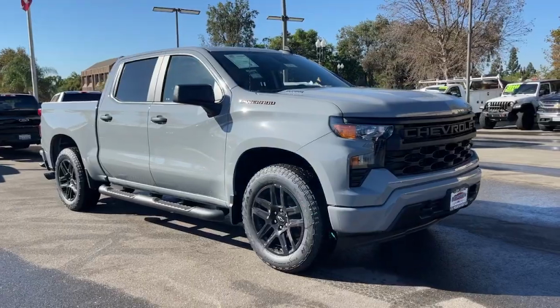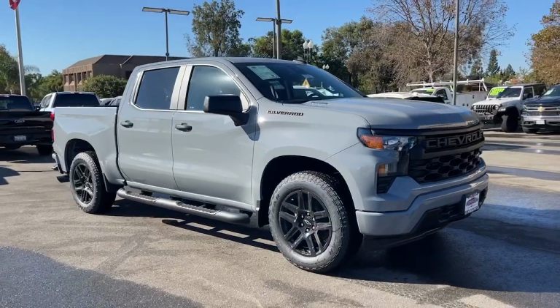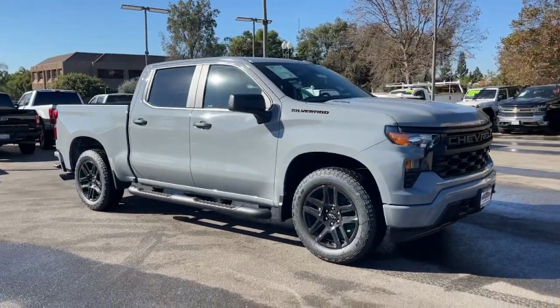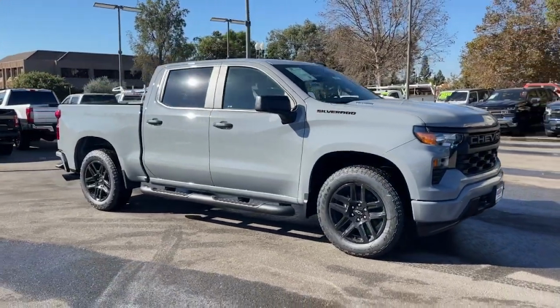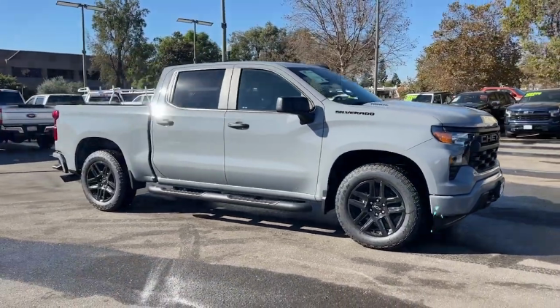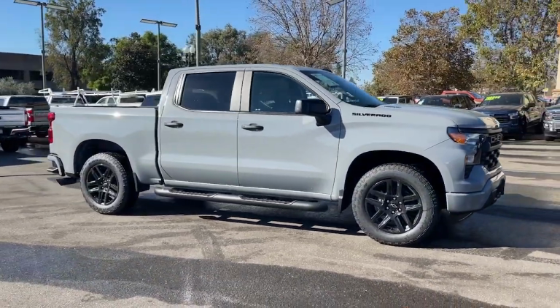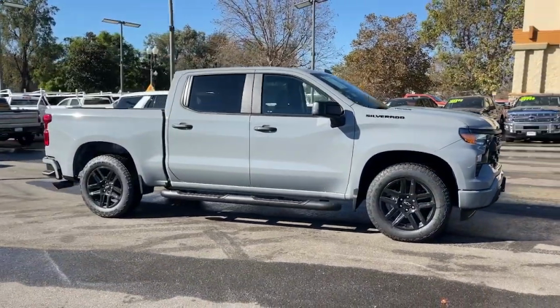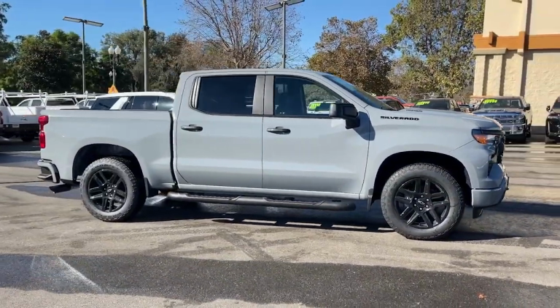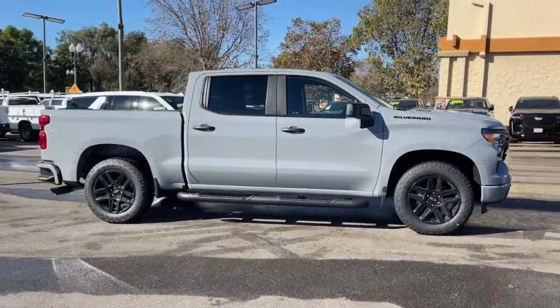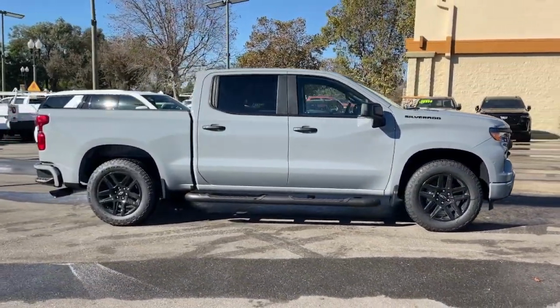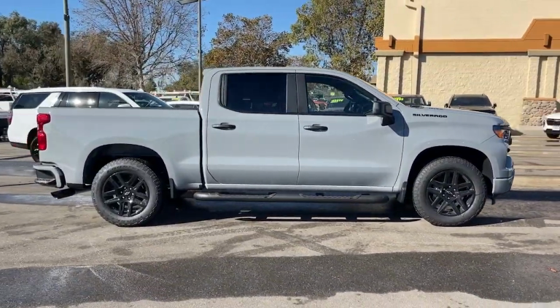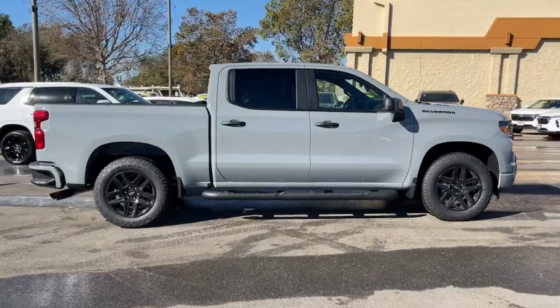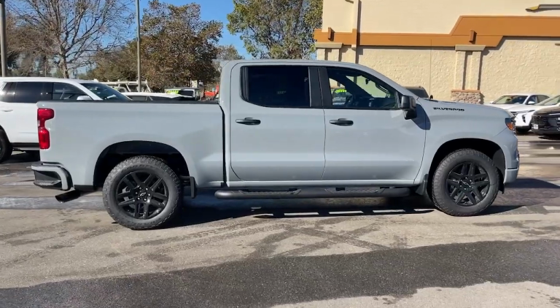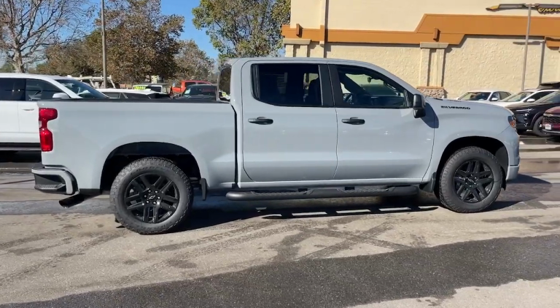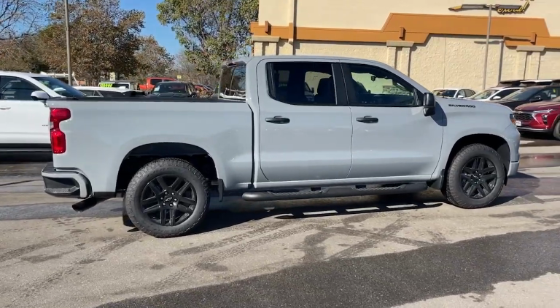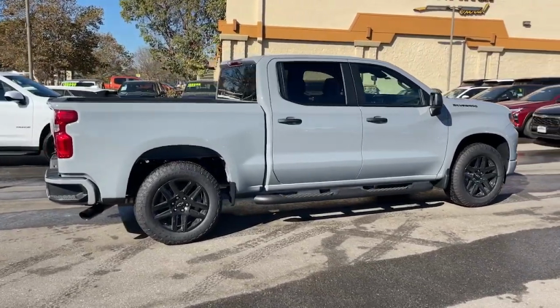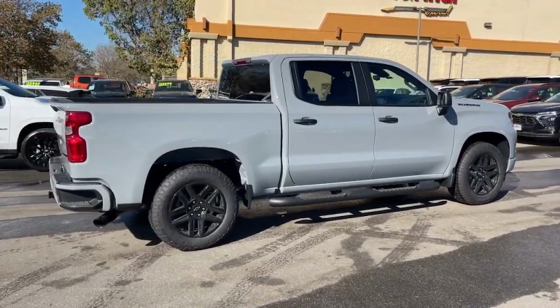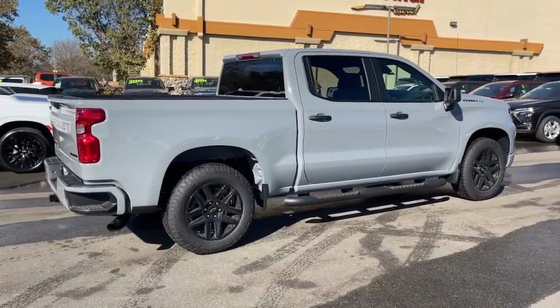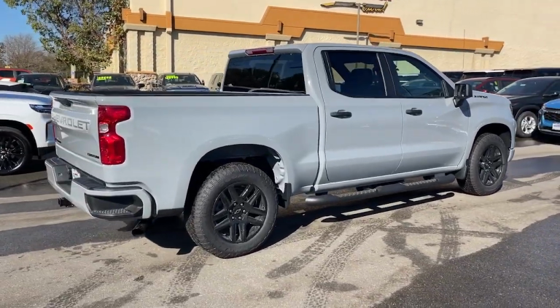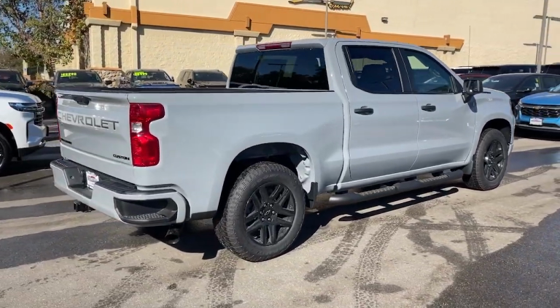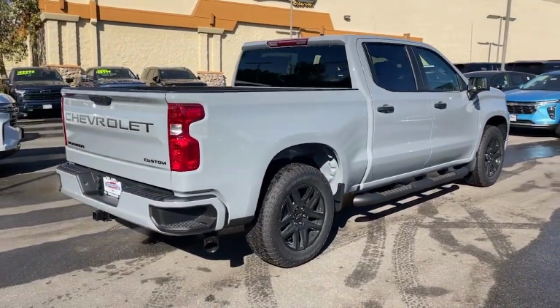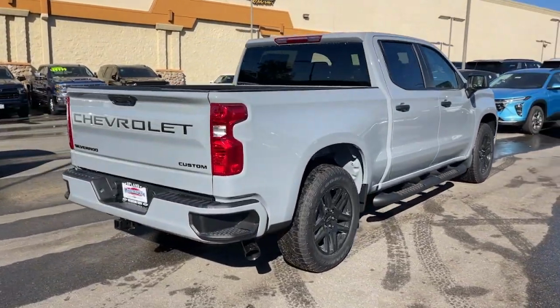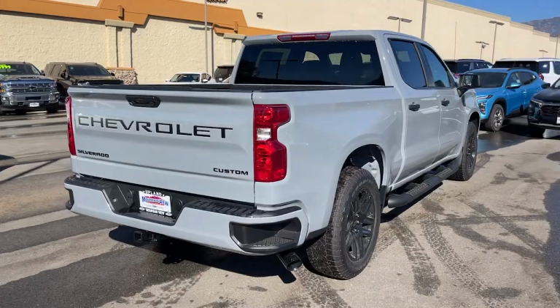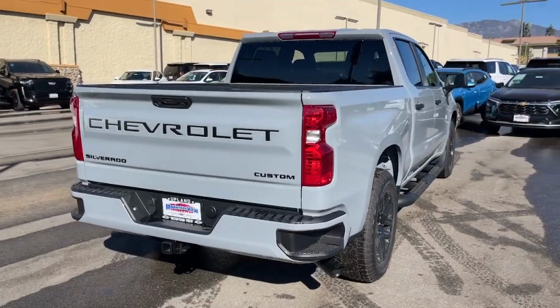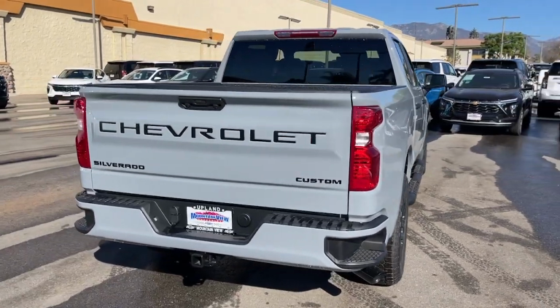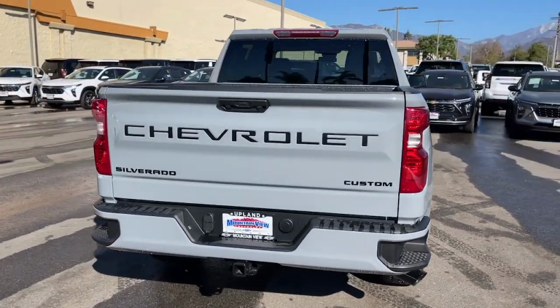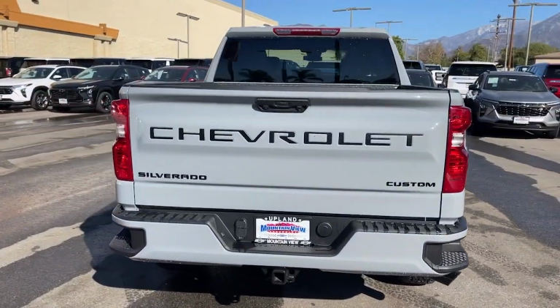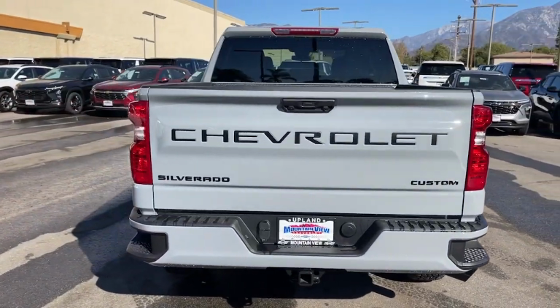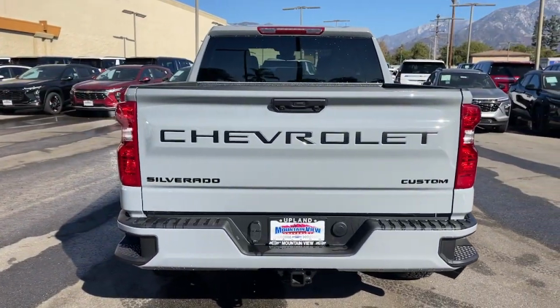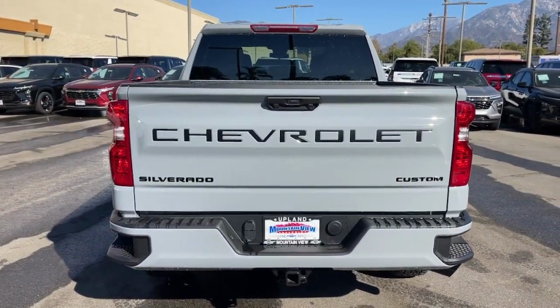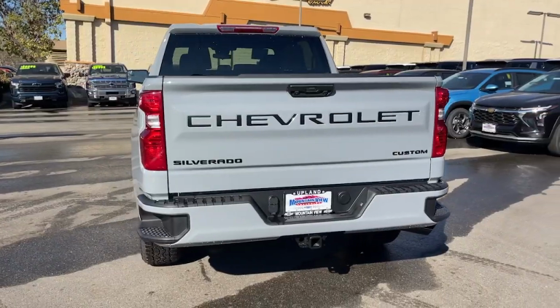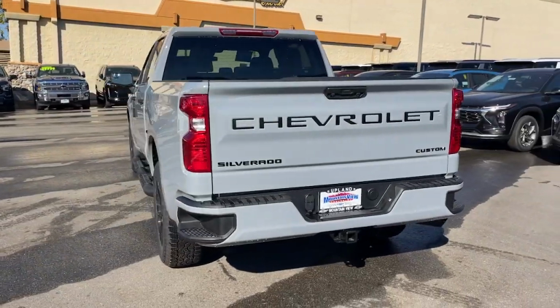Look no further than the 2025 Chevrolet Silverado 1500. Stay connected on the worksite in the full-size Silverado 1500 pickup. Its smooth, agile ride keeps you comfortable, while its rugged strength gets the job done.